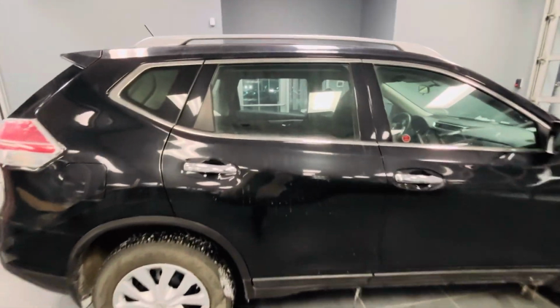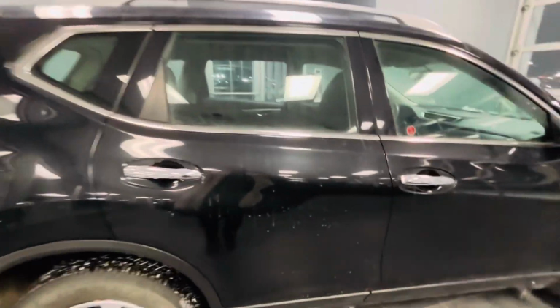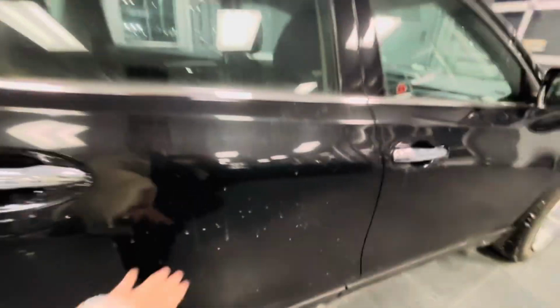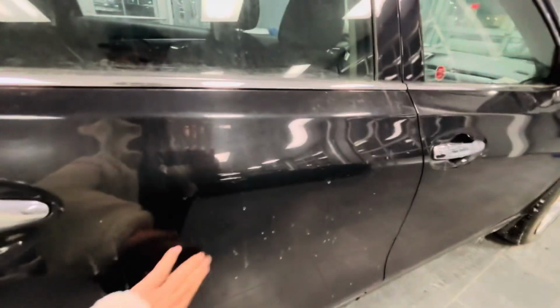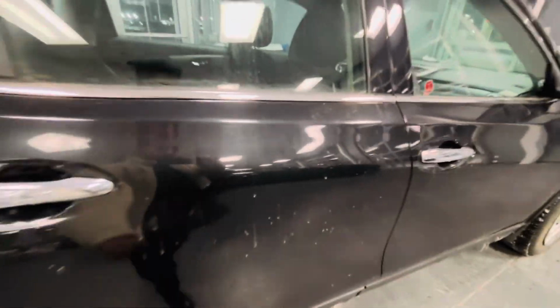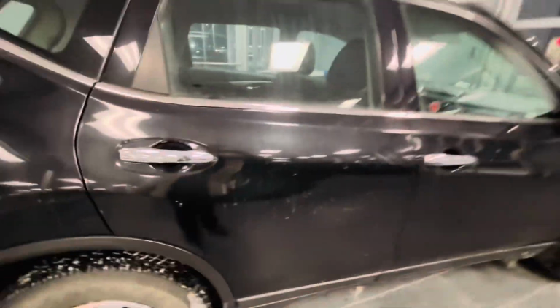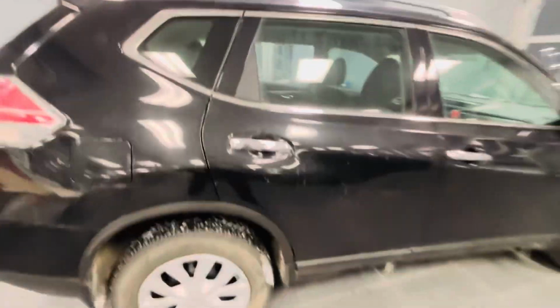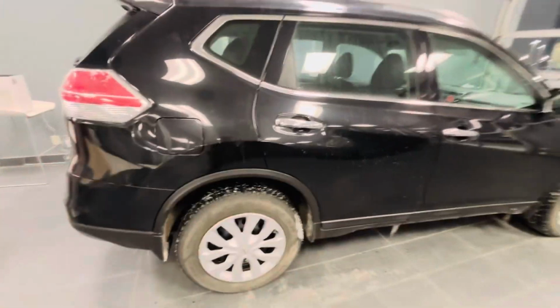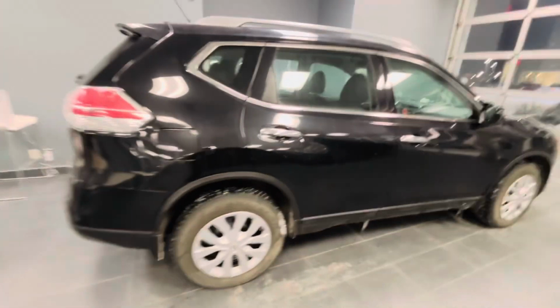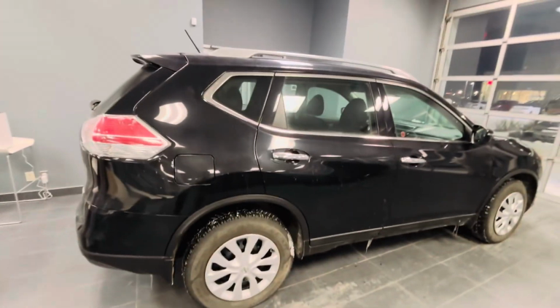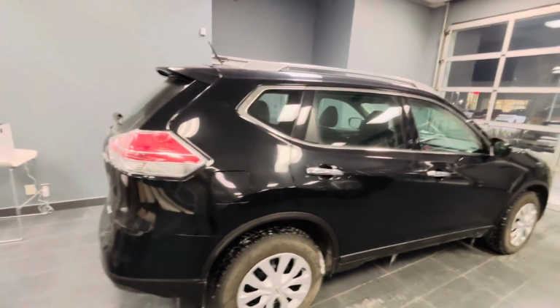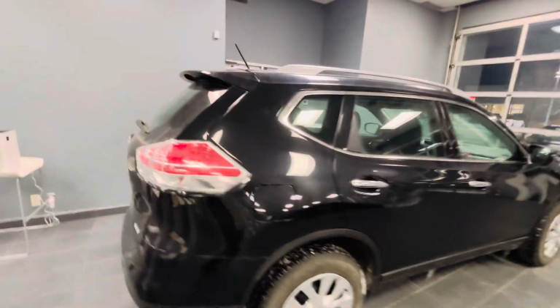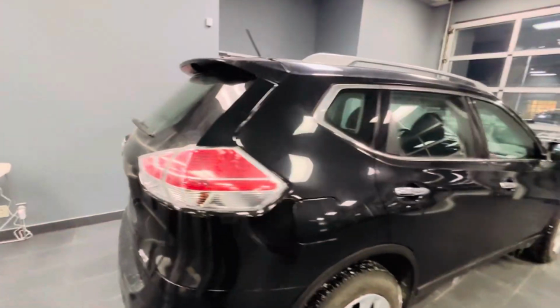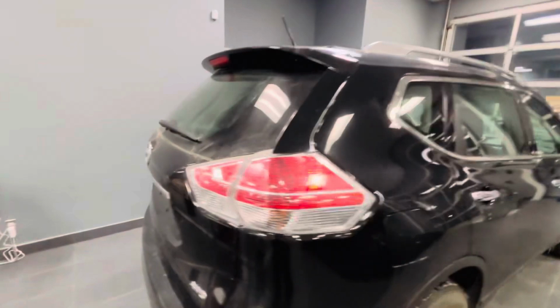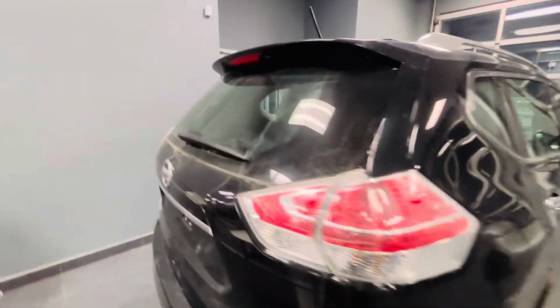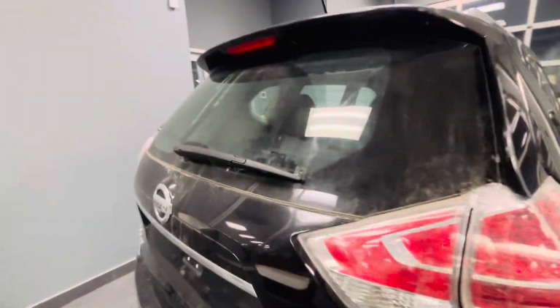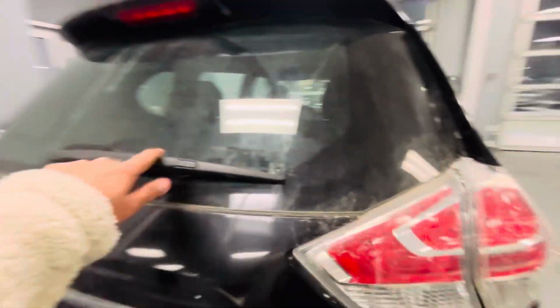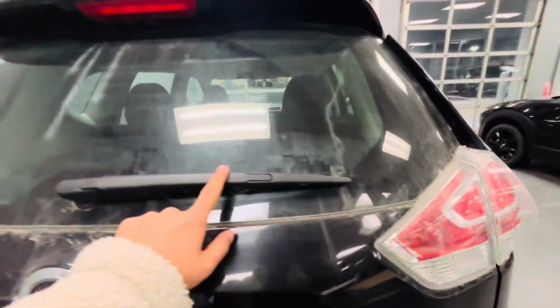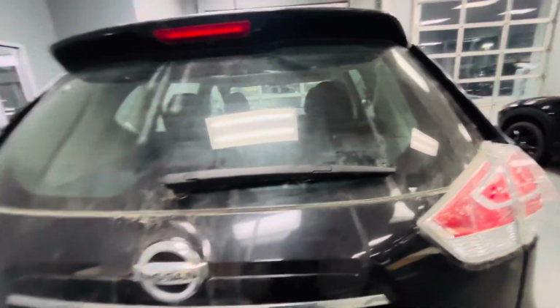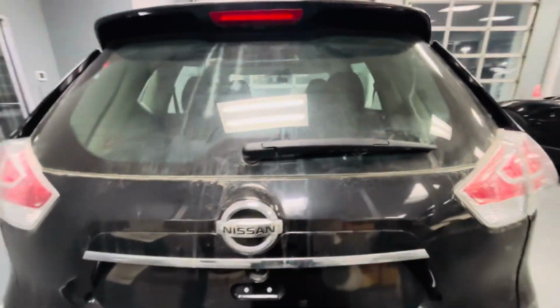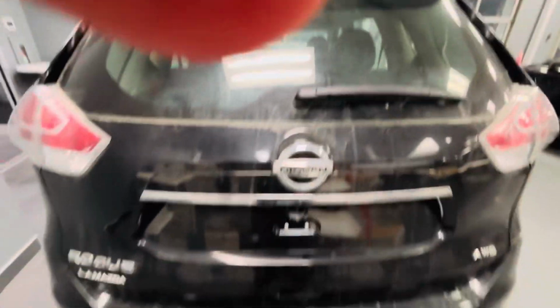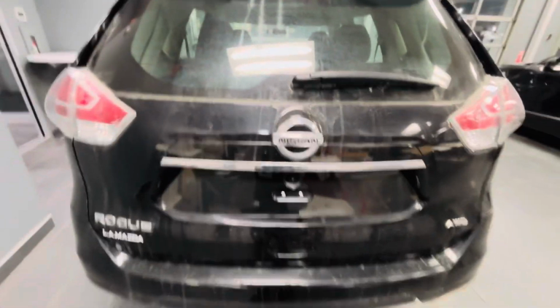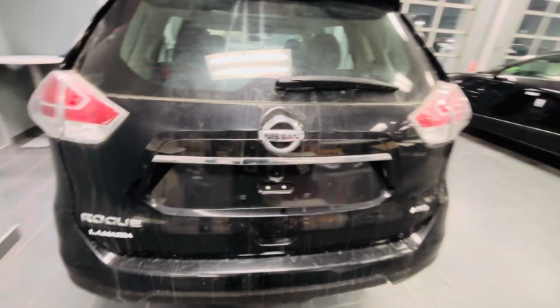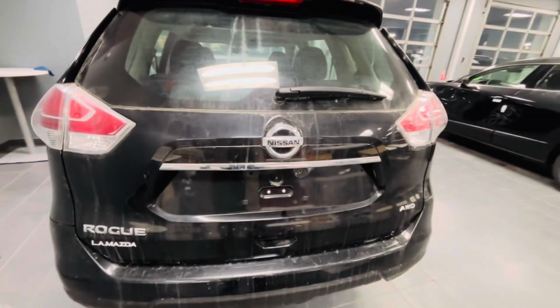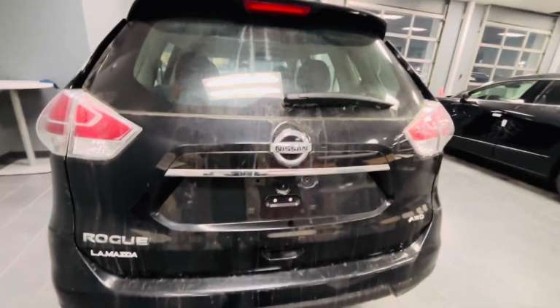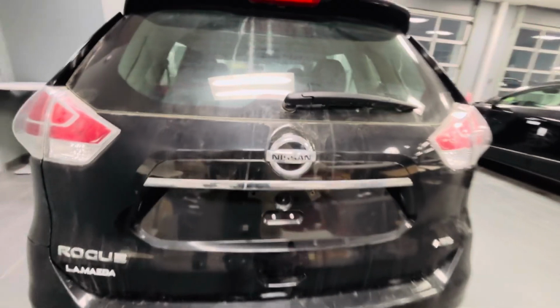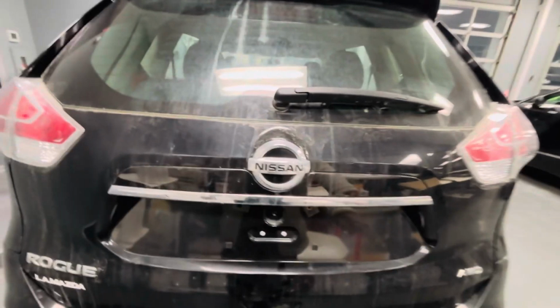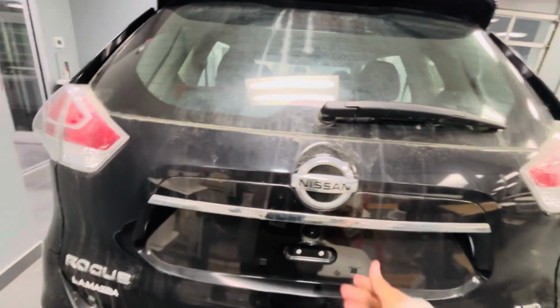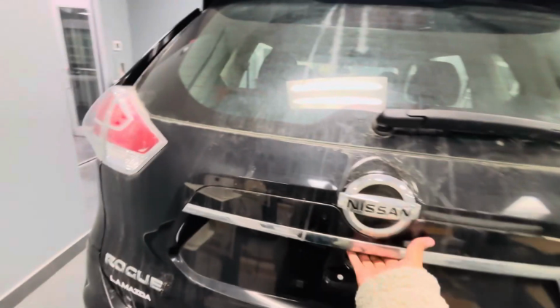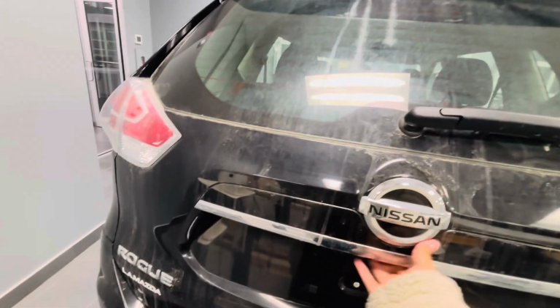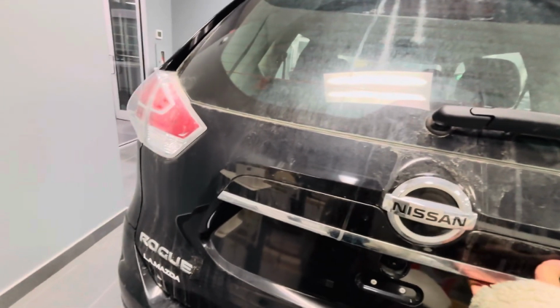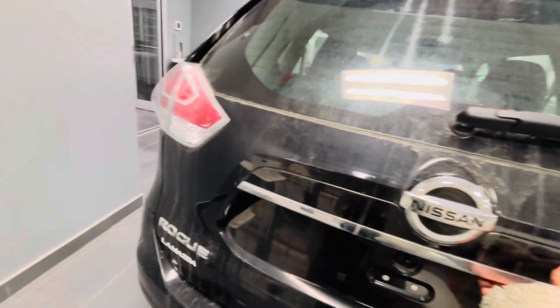This is just dirt up here. You get wipers at the back as well, and all the rear badging up here. Let me open the trunk.